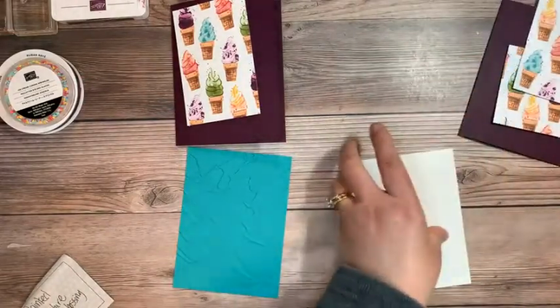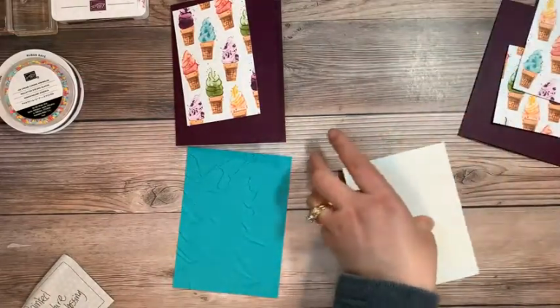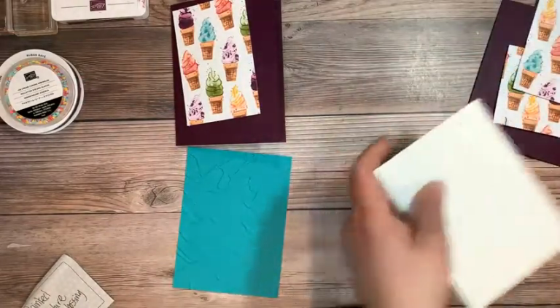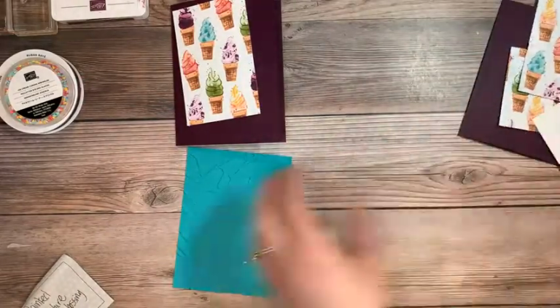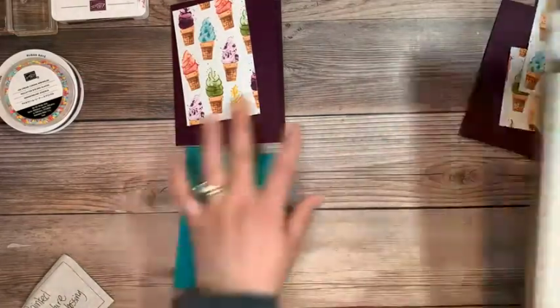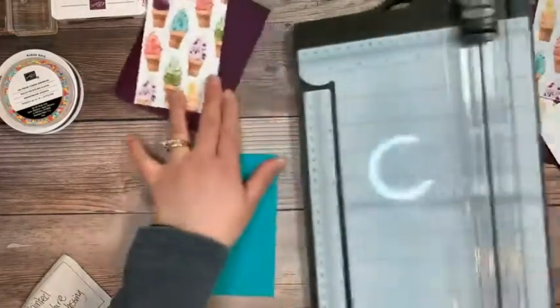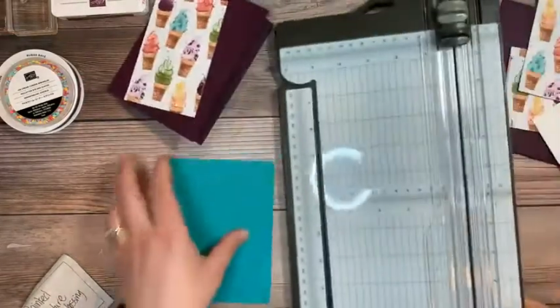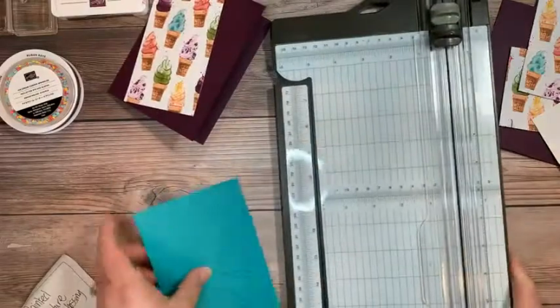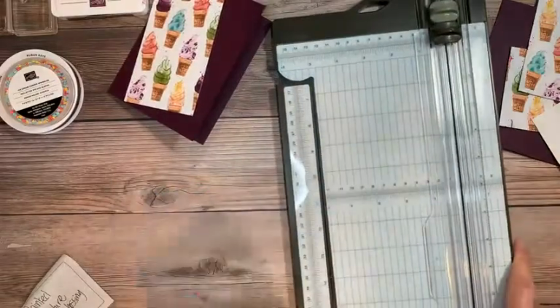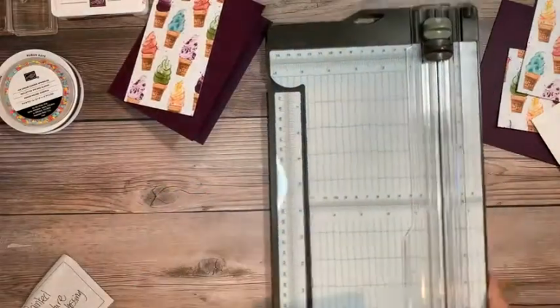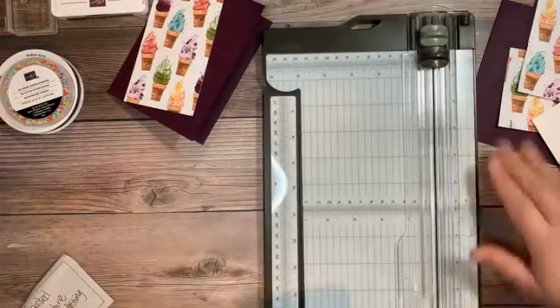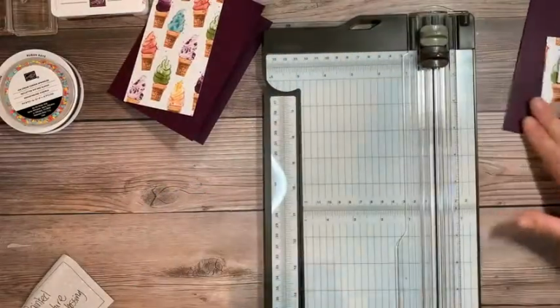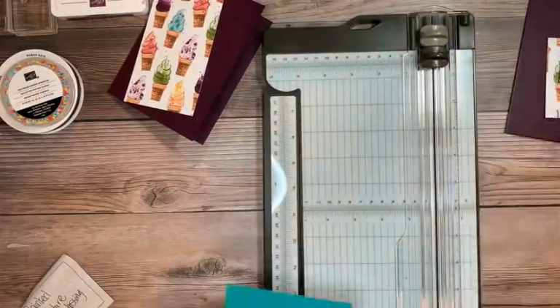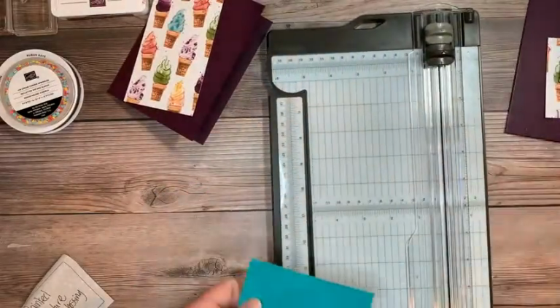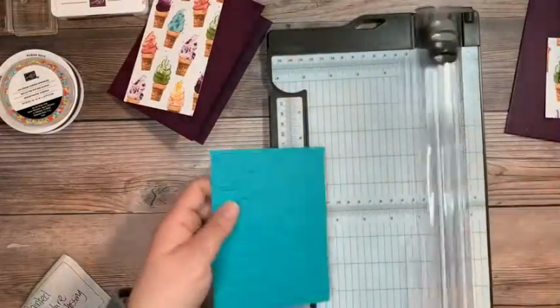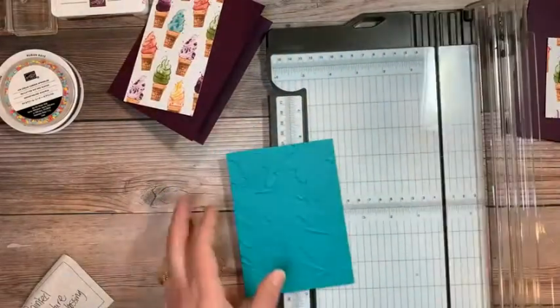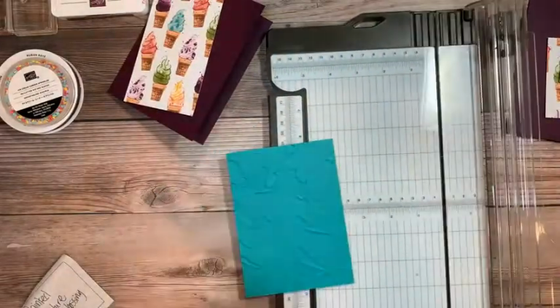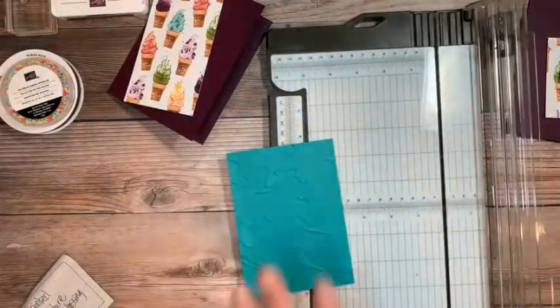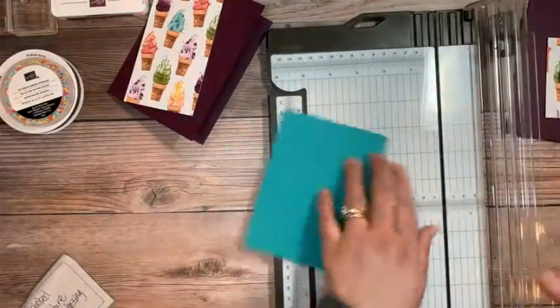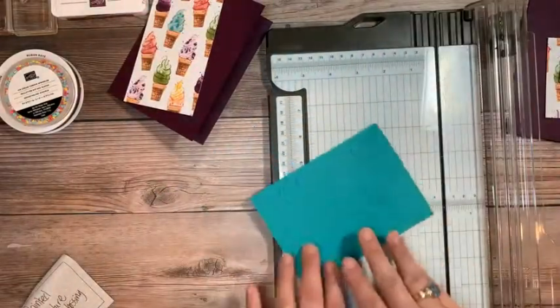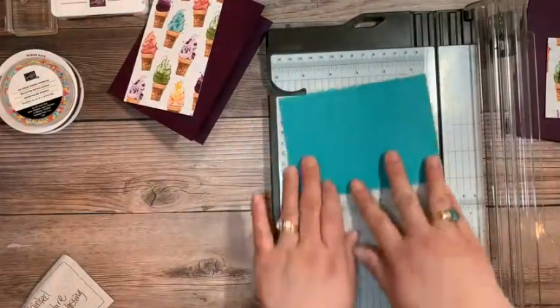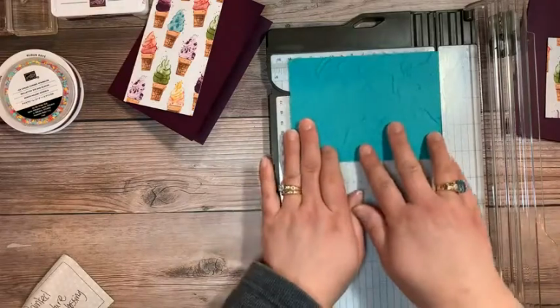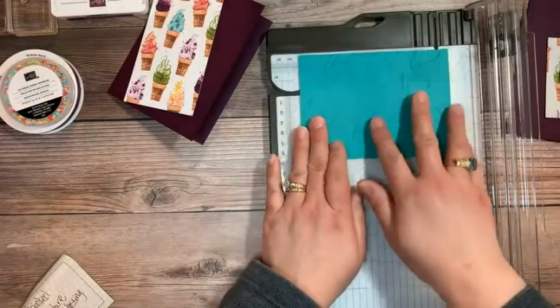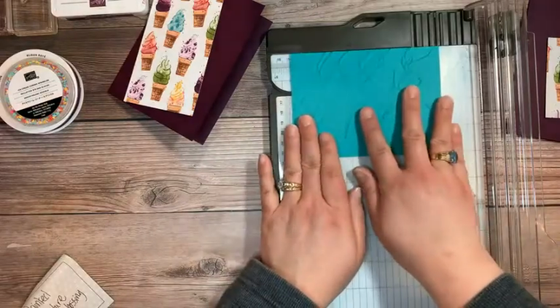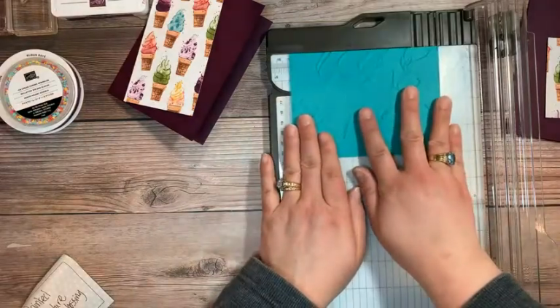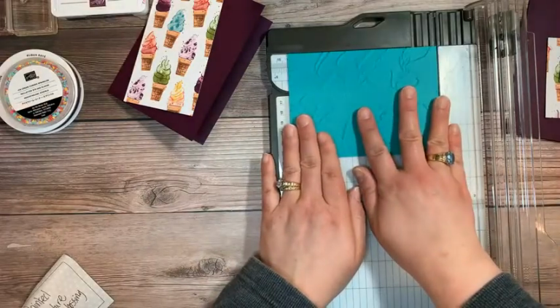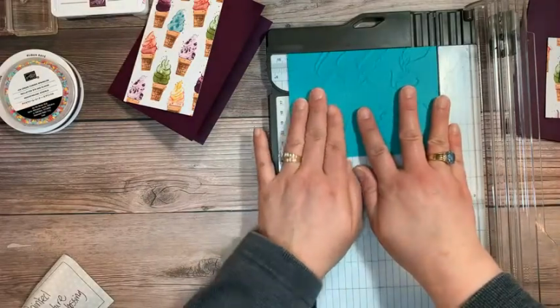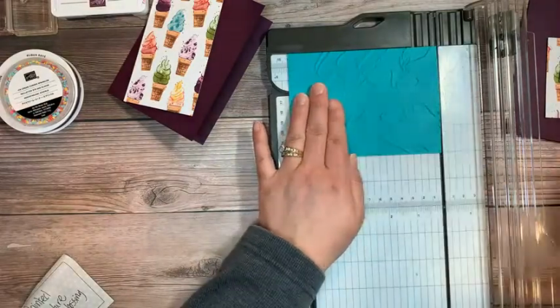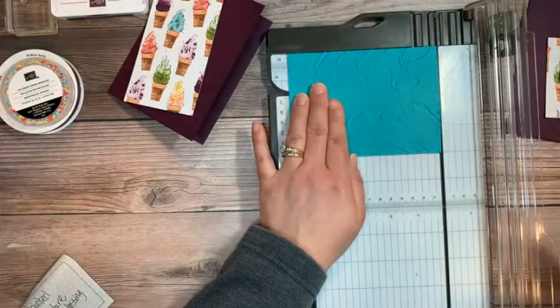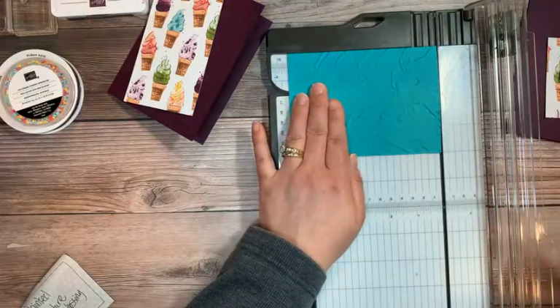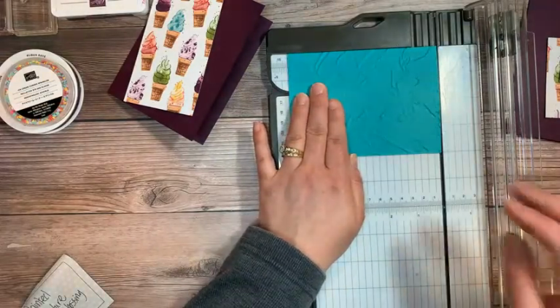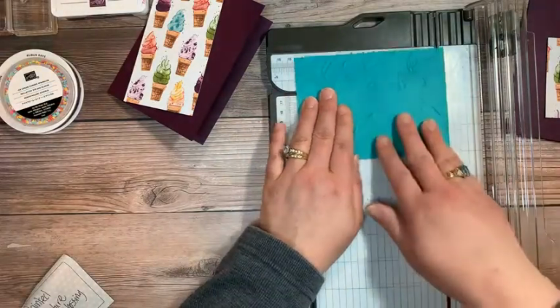I didn't cut my Bermuda Bay down right, so we need to bring in the paper trimmer again. As you can see, I'm a little bit rusty here. Let's go ahead and cut that one down. That is where it should be — at five and a quarter.